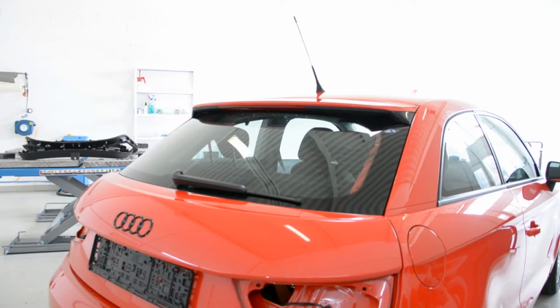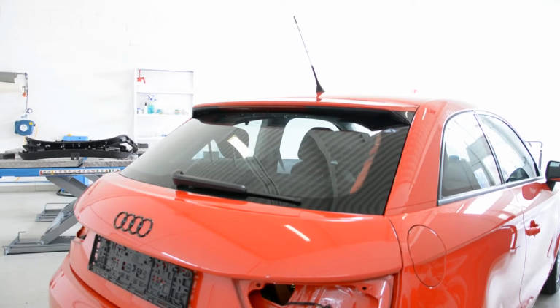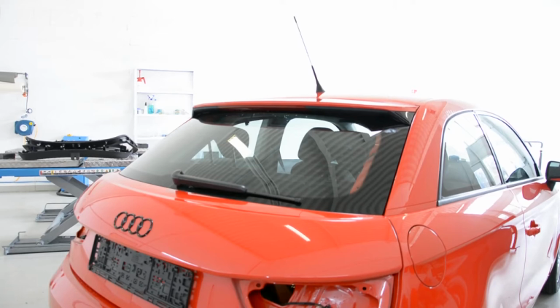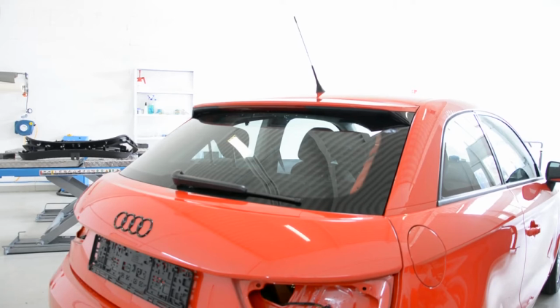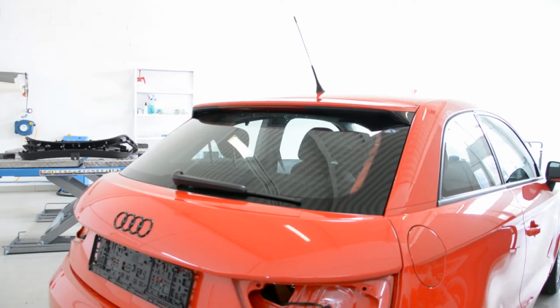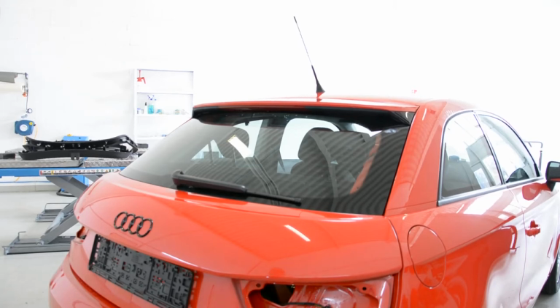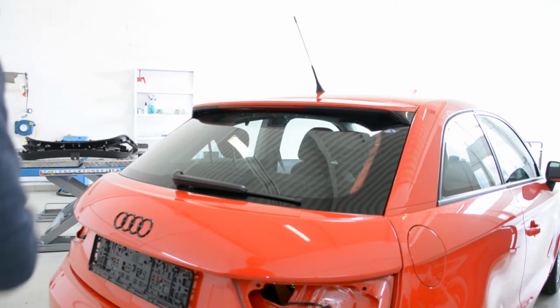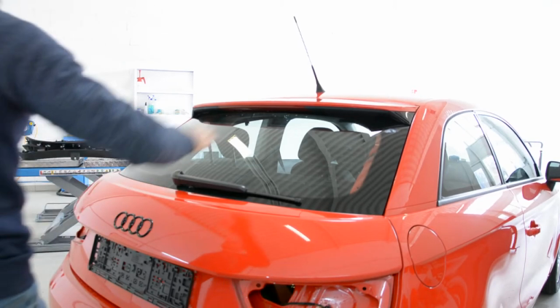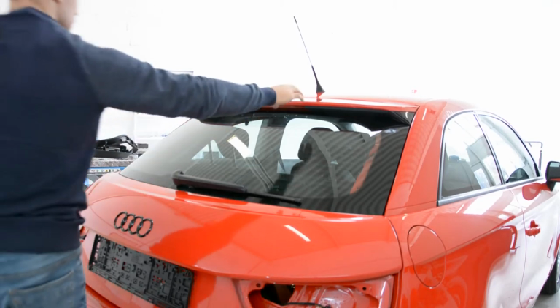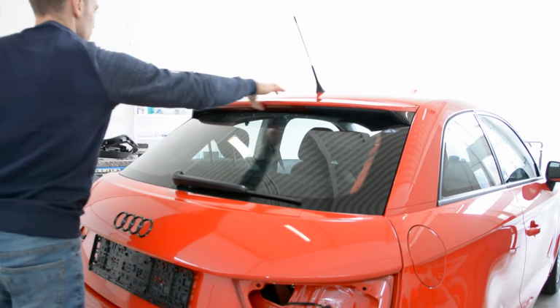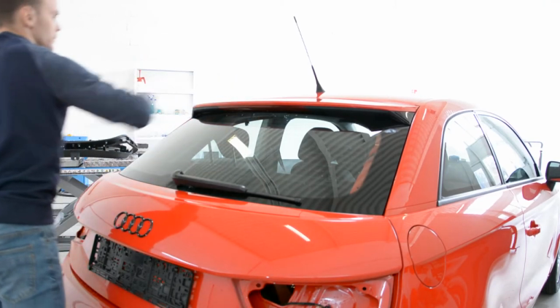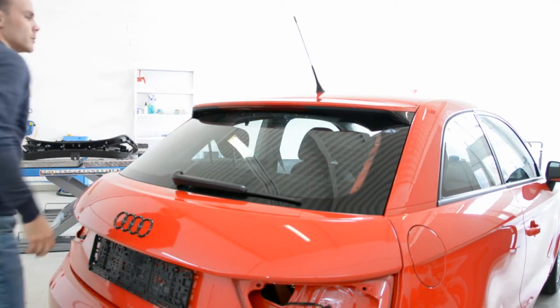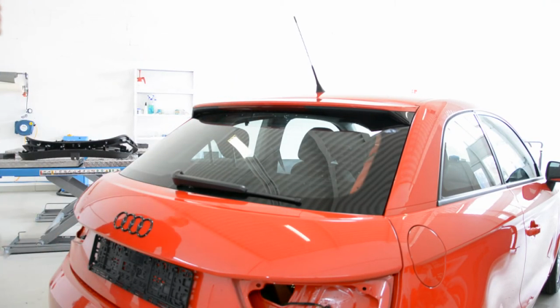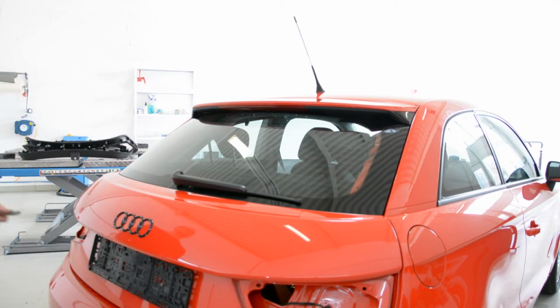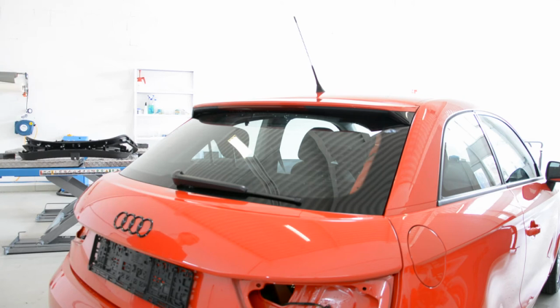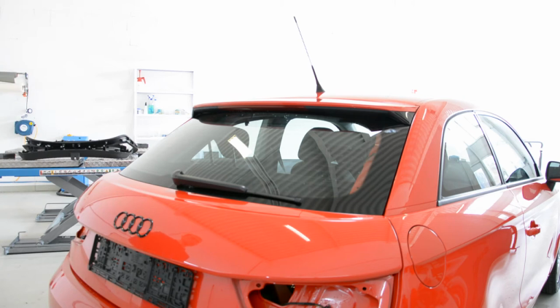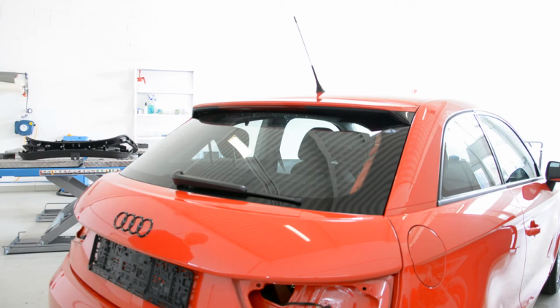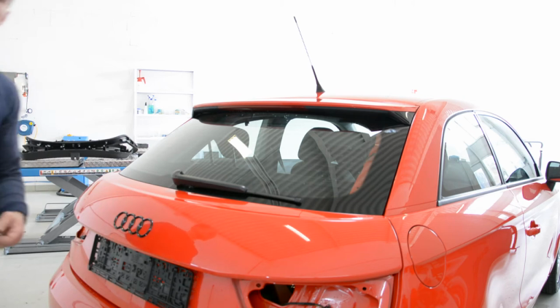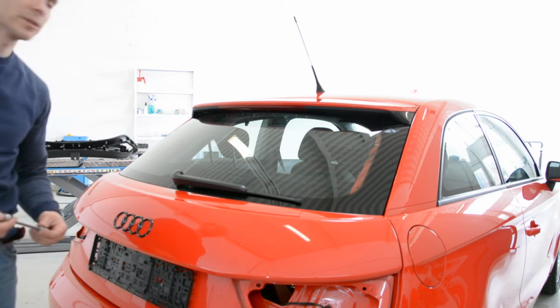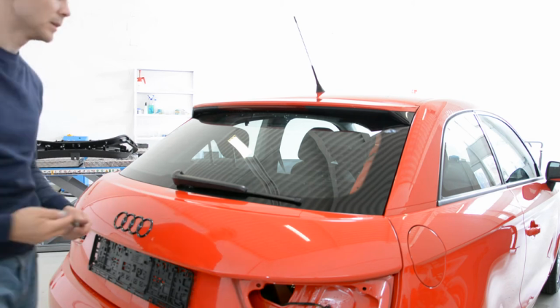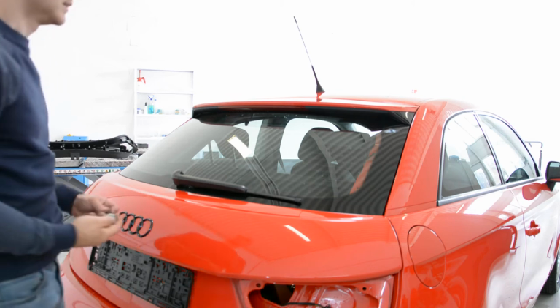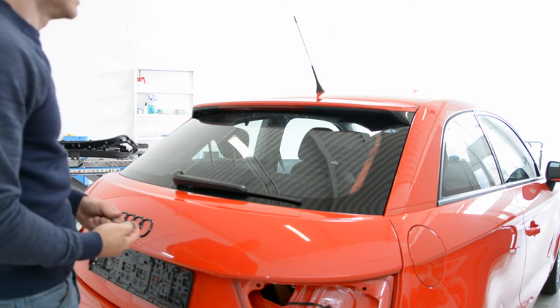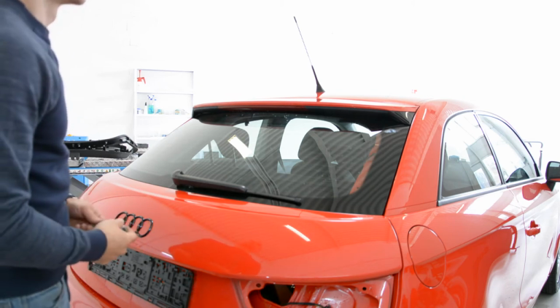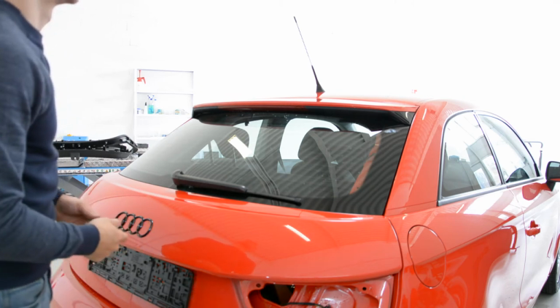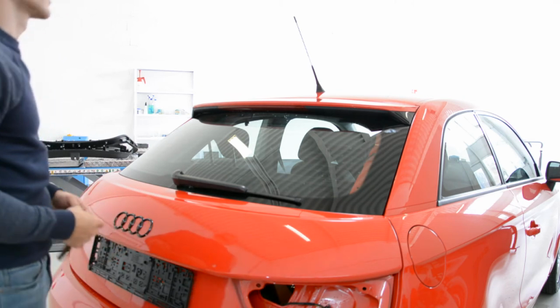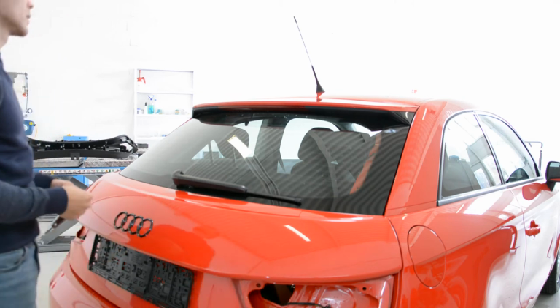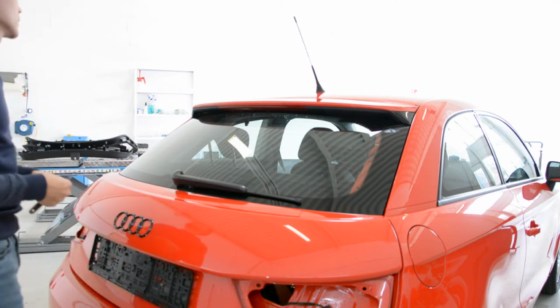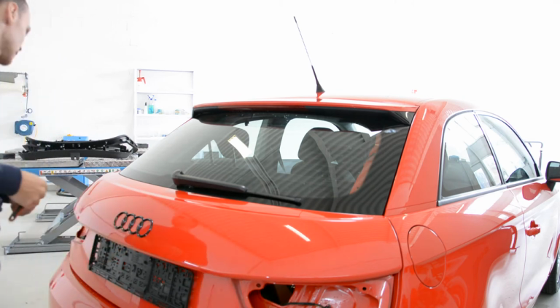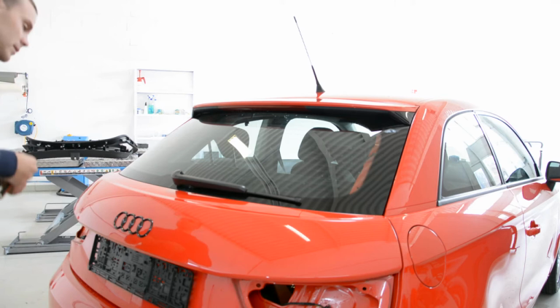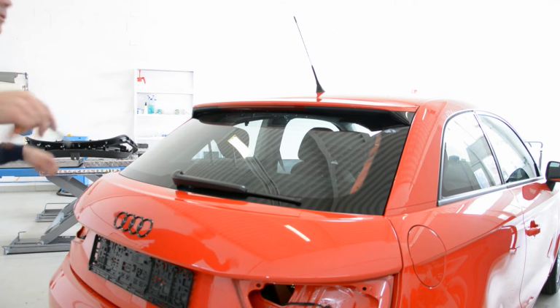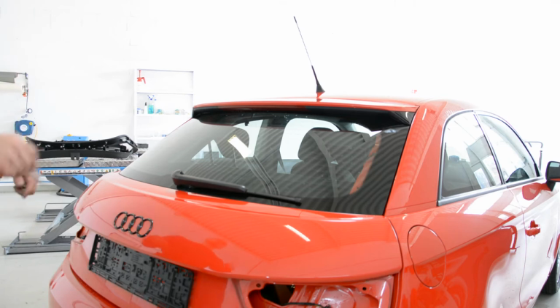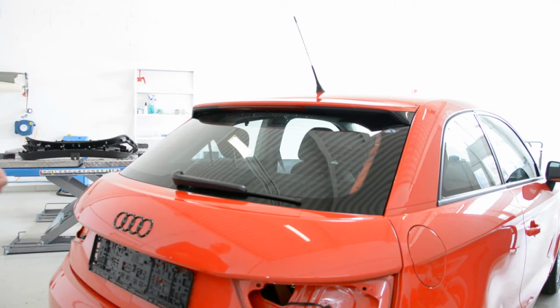Hello everyone, today I will show you how to remove the spoiler from an Audi A1 2010 model. This is a three-door car.